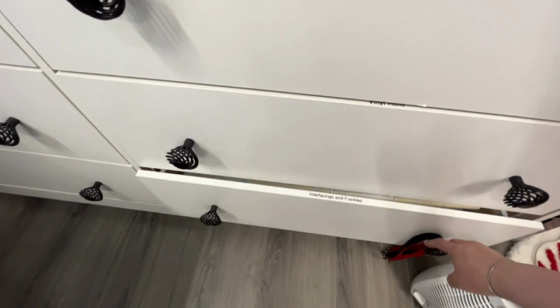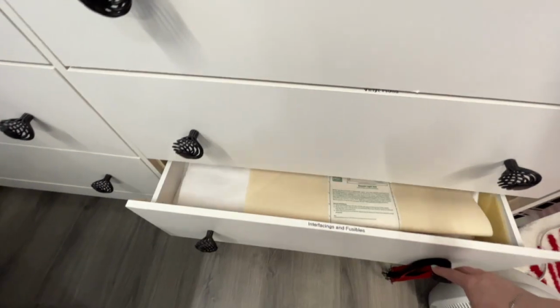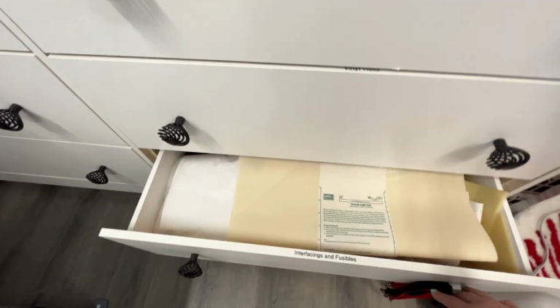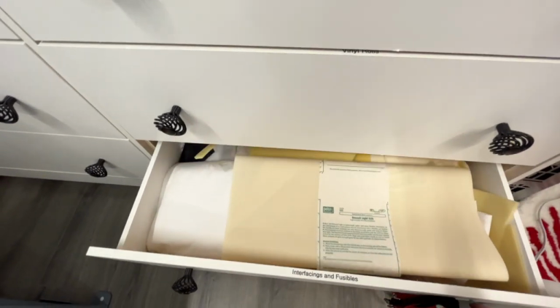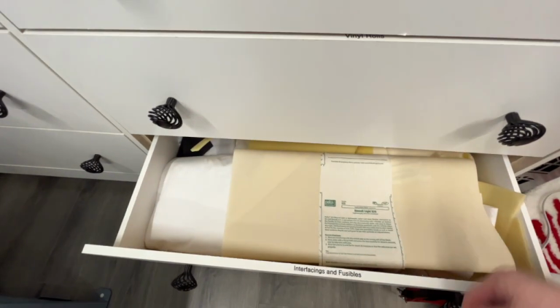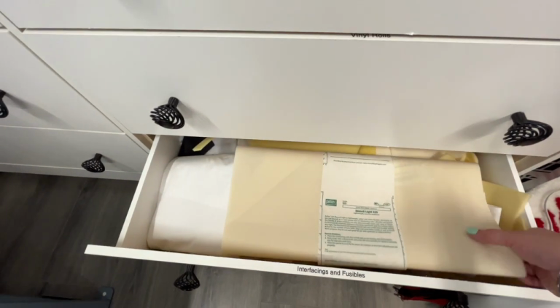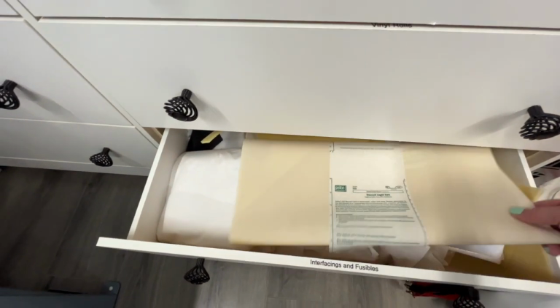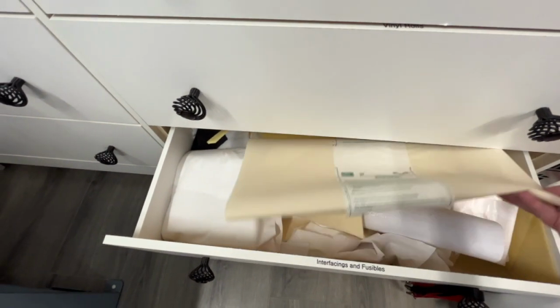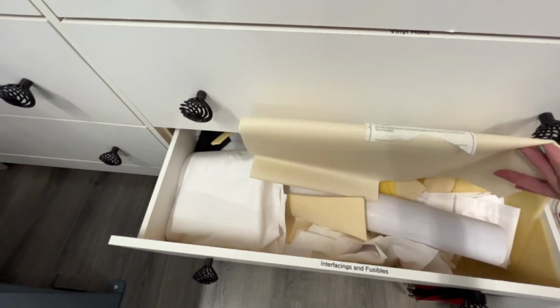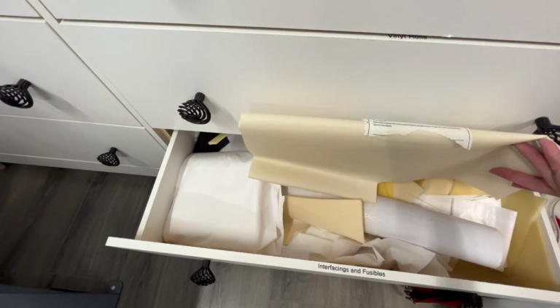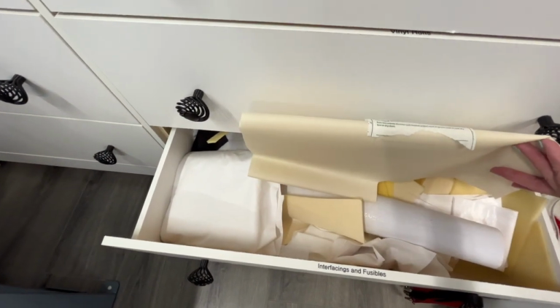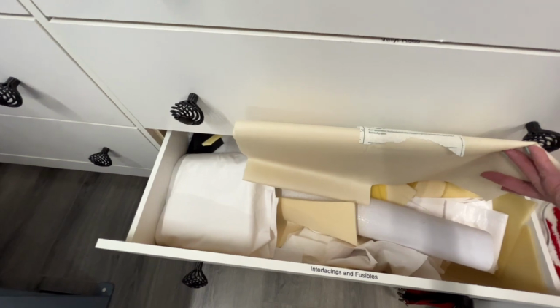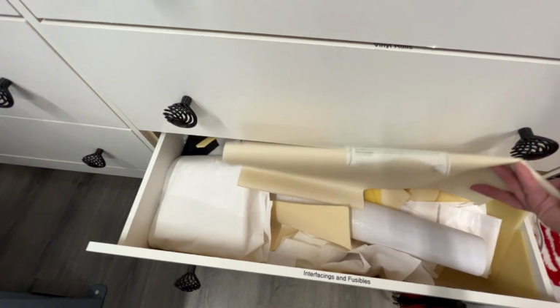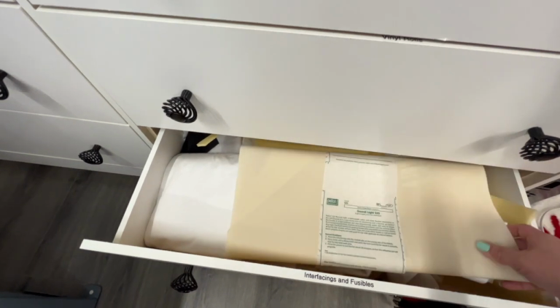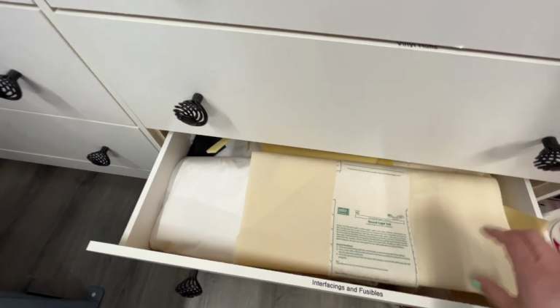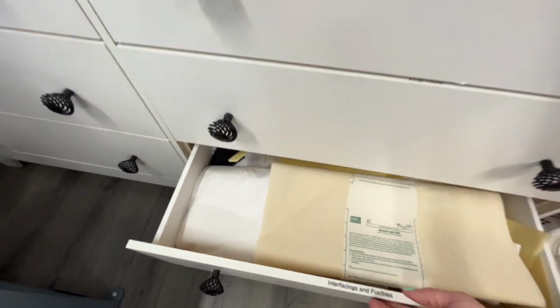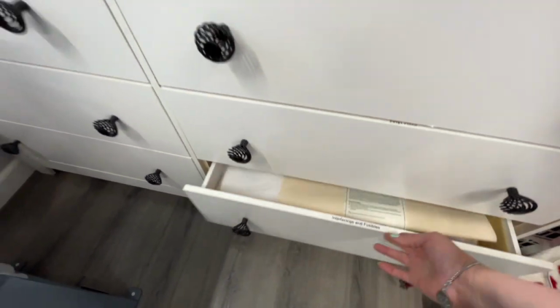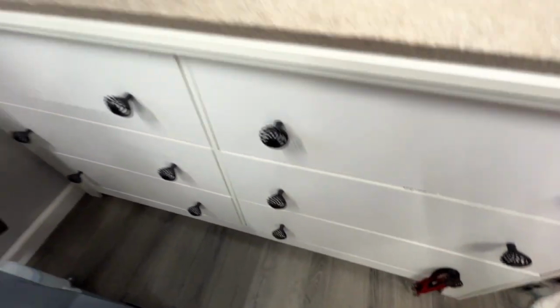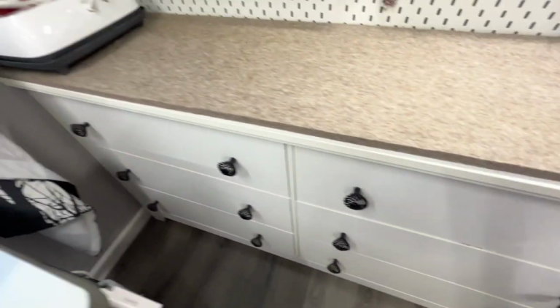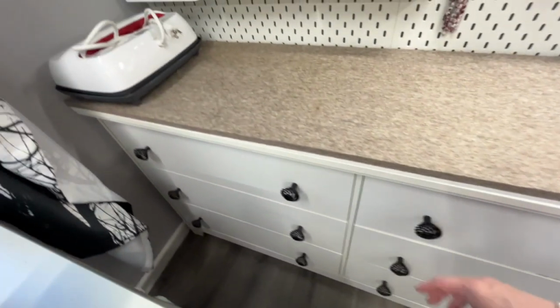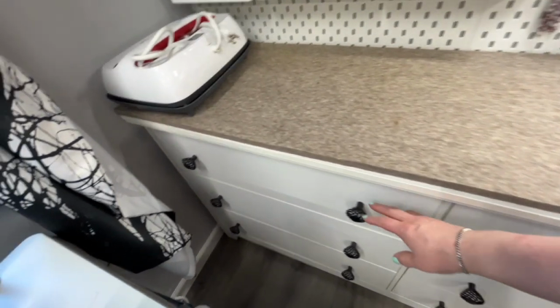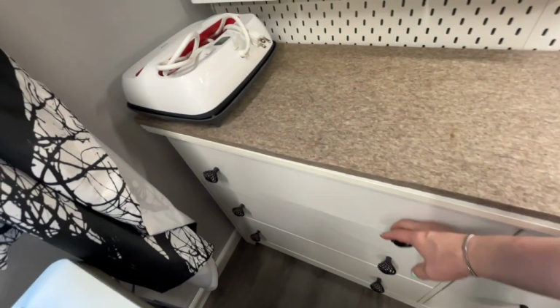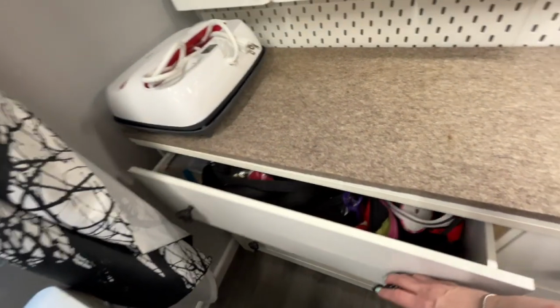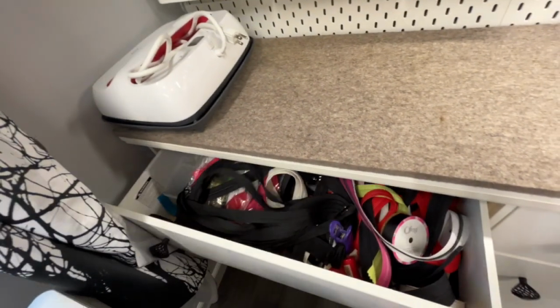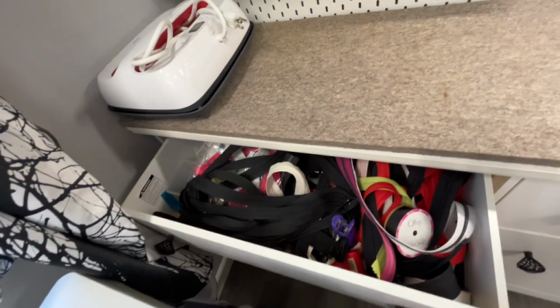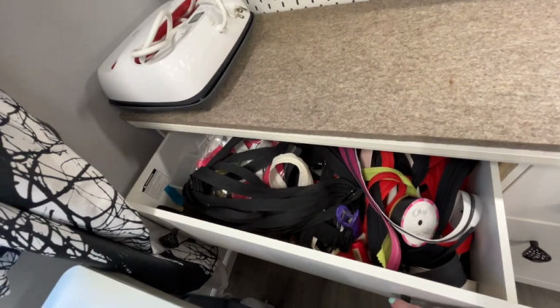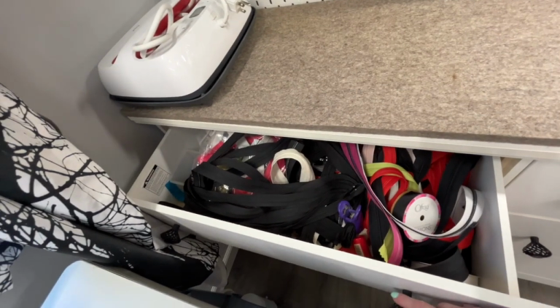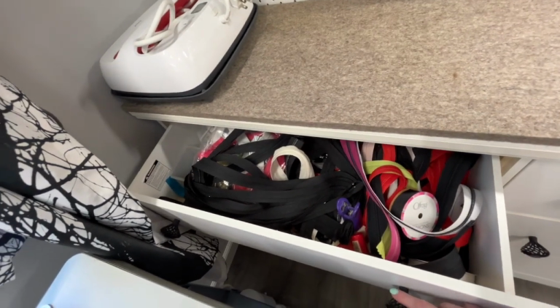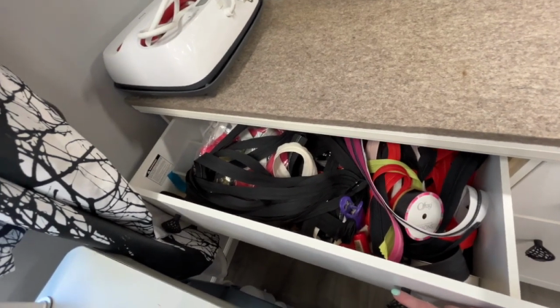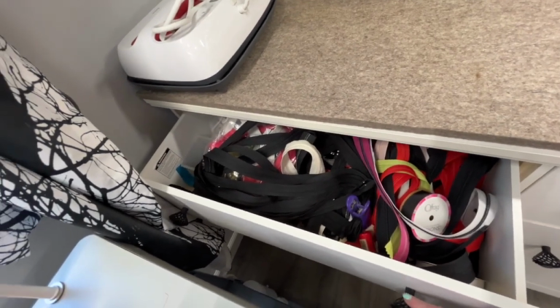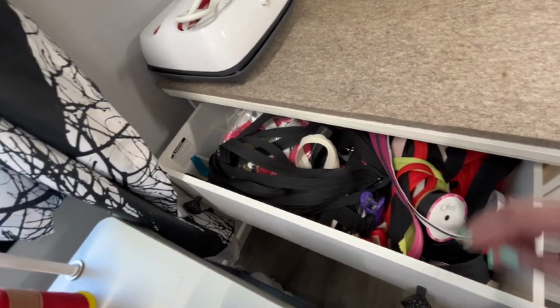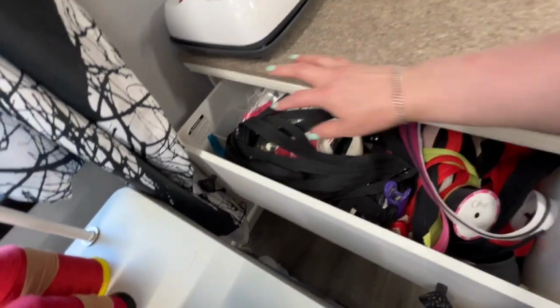Interfacings are in here if they'll fit — I store them down here with a bunch of scraps. Zippers and other findings, lots of ribbons.